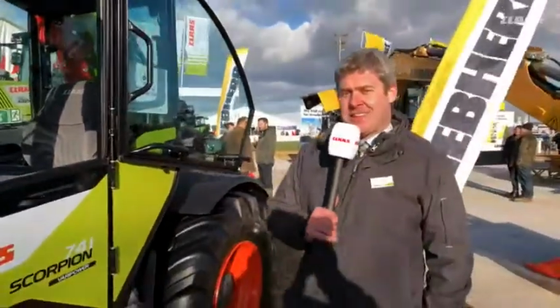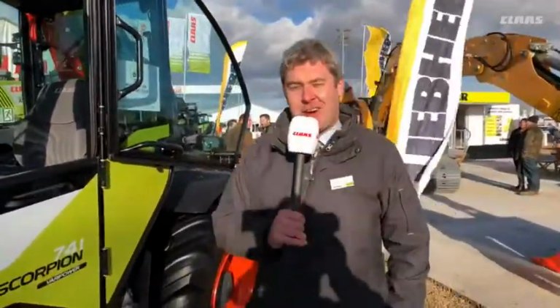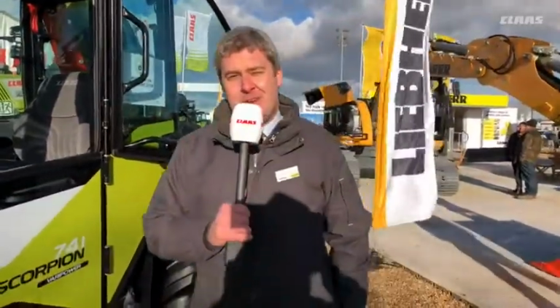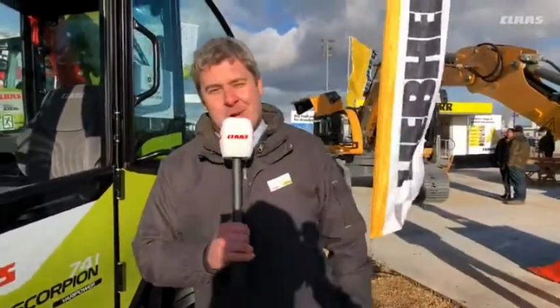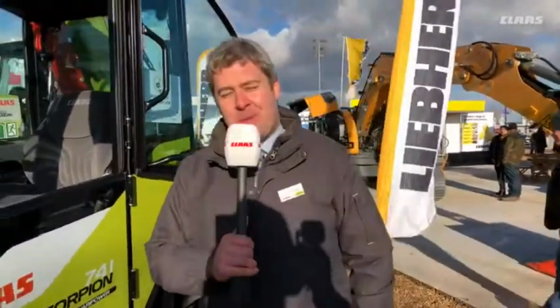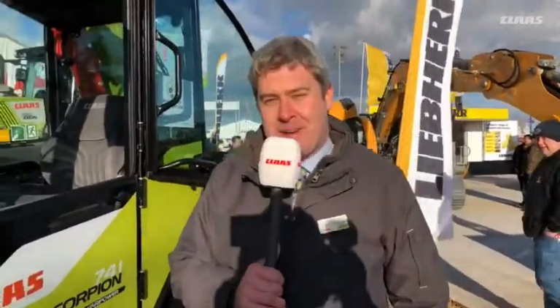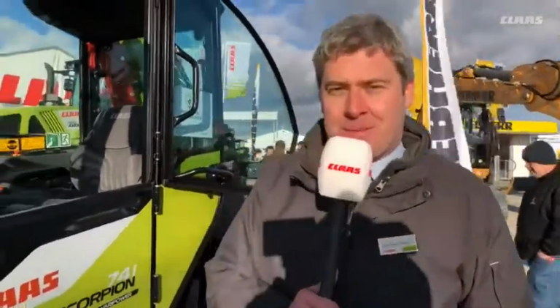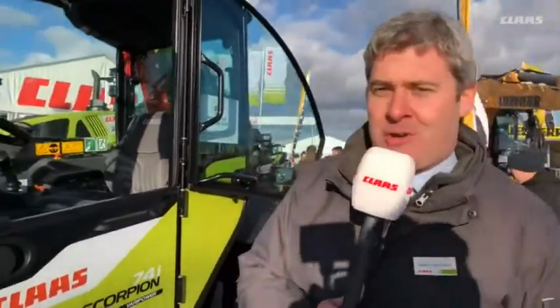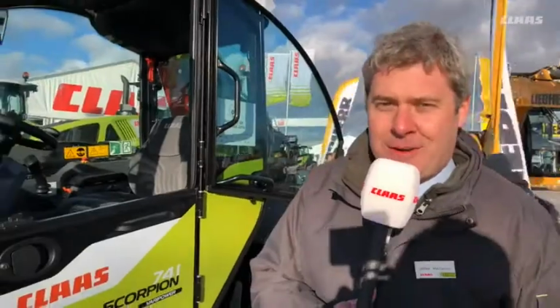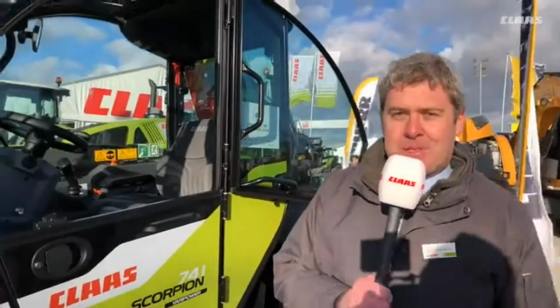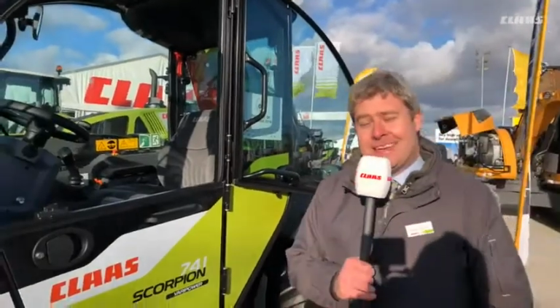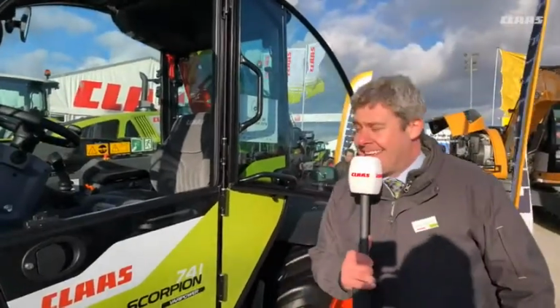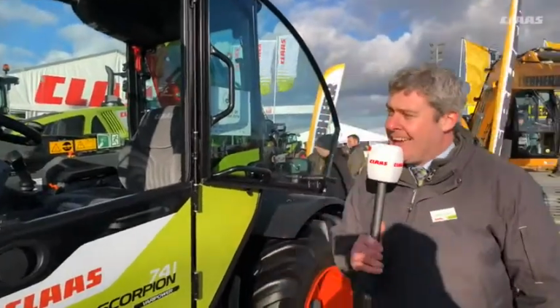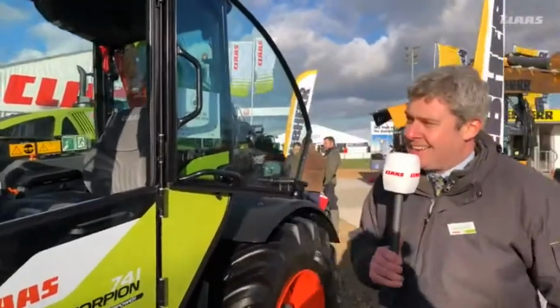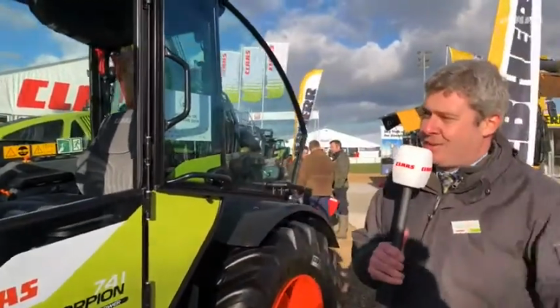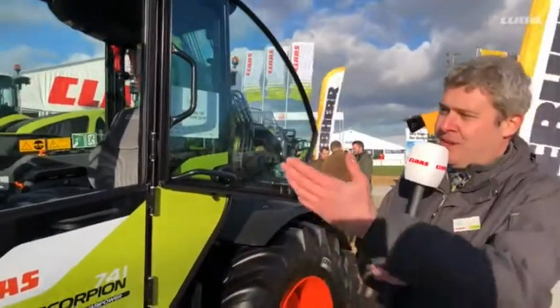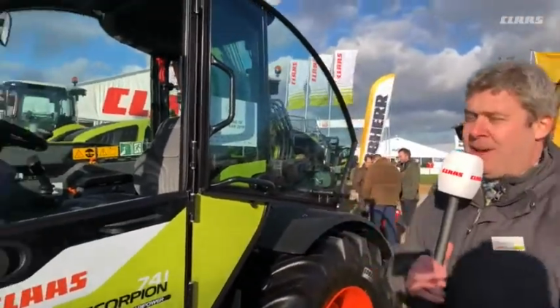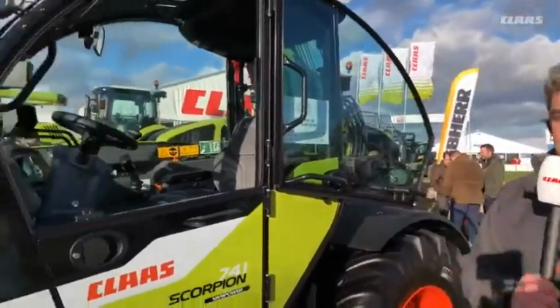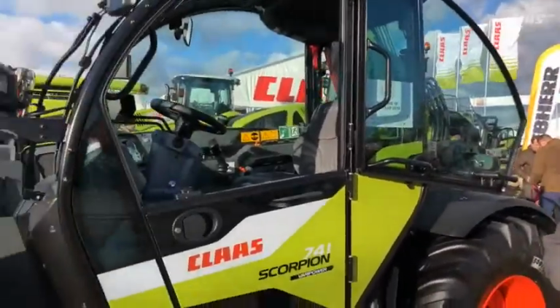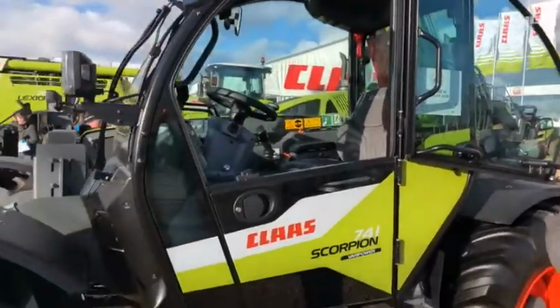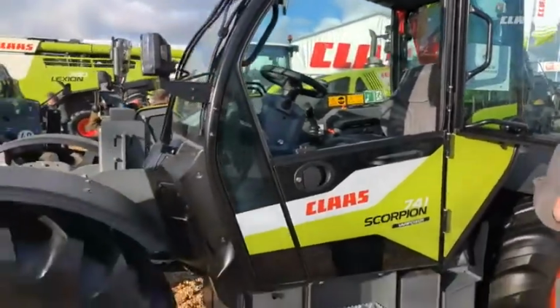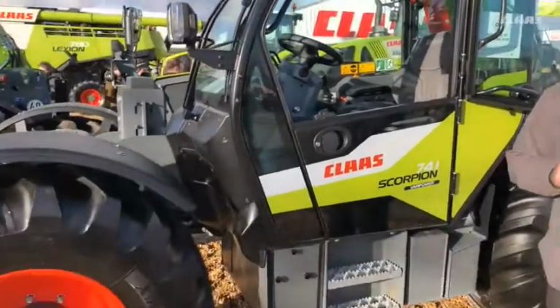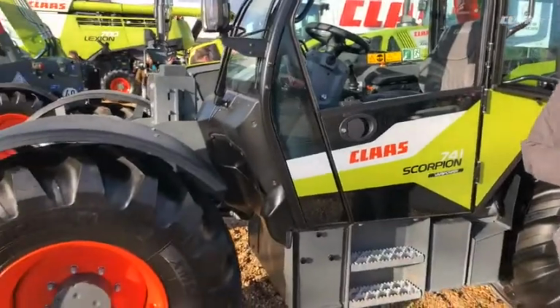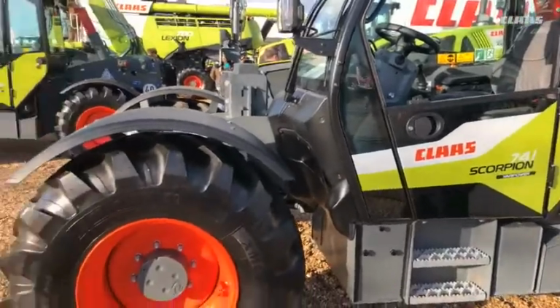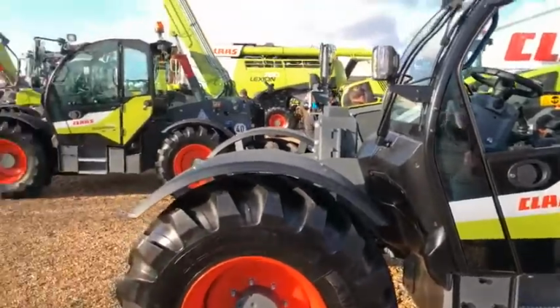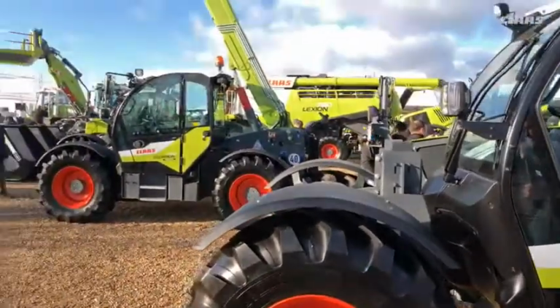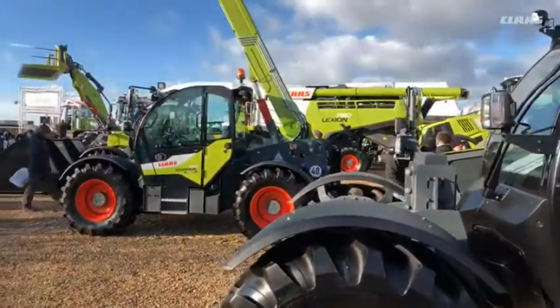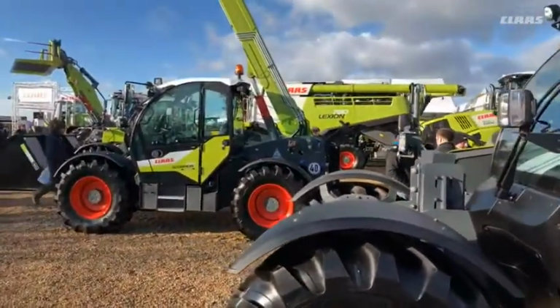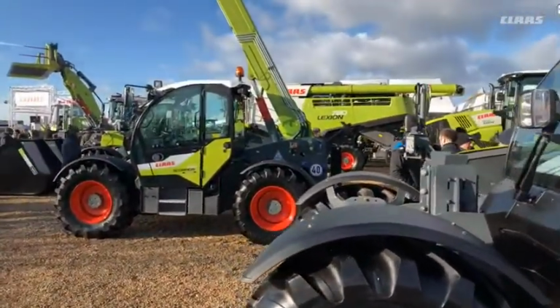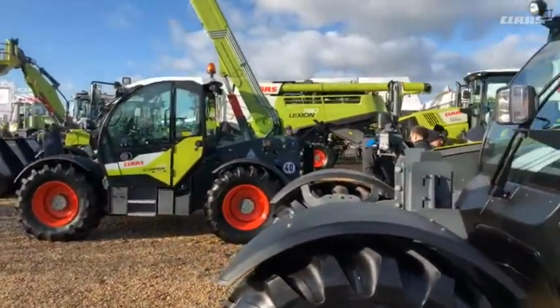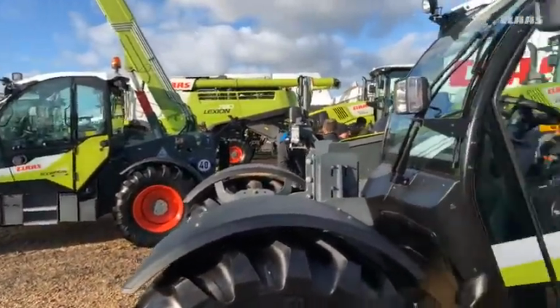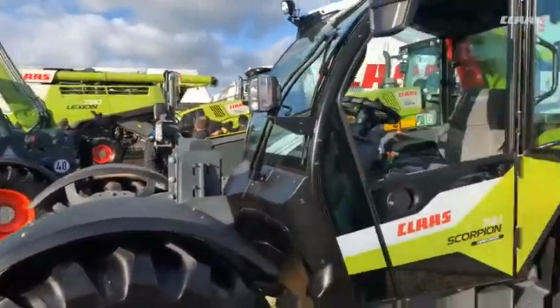Good afternoon and welcome to a blustery Peterborough showground for Lamma 2018. Today we have the exciting new range of Scorpion machines to show you — the first time for public viewing in the UK.